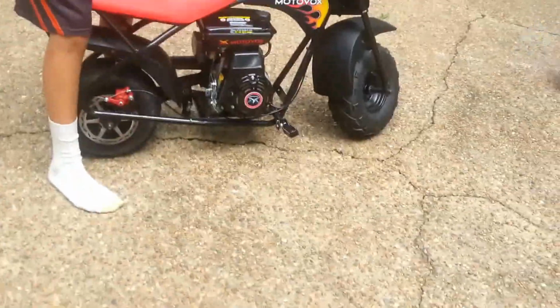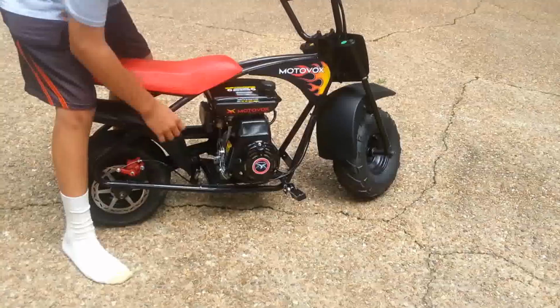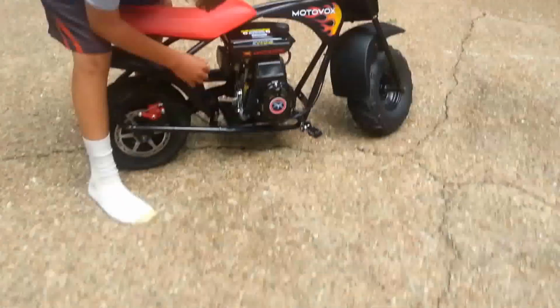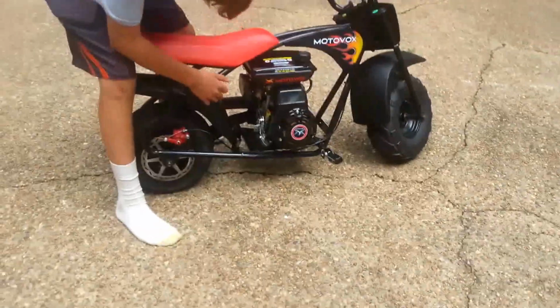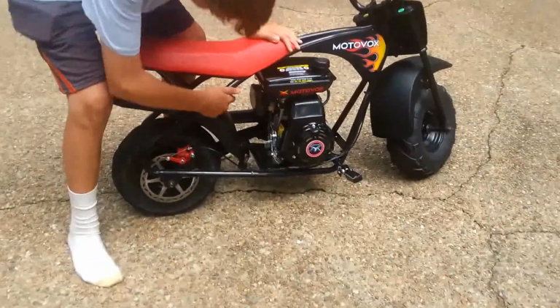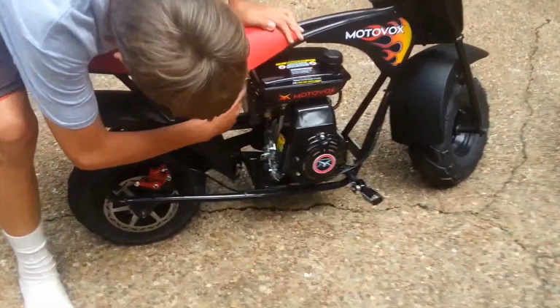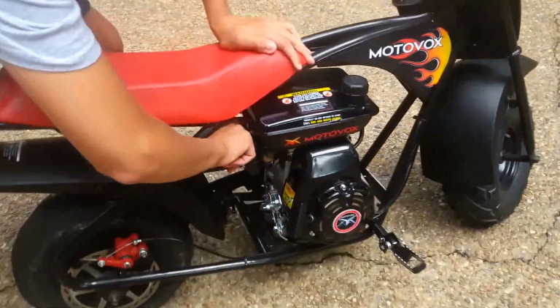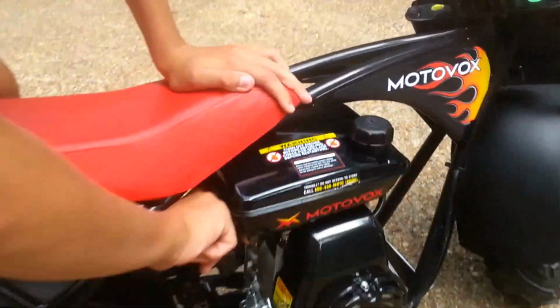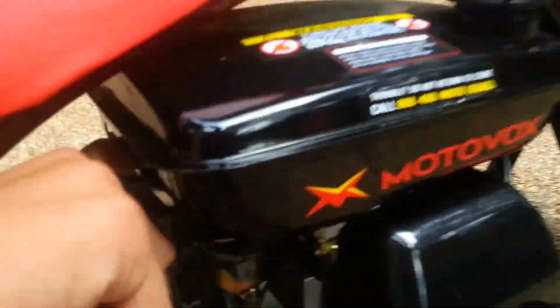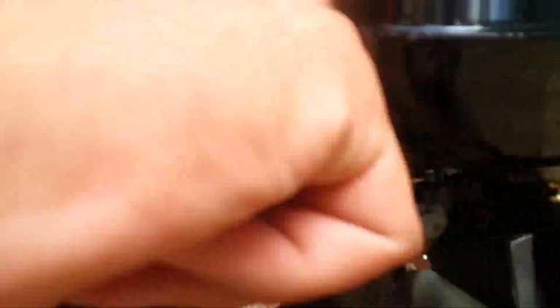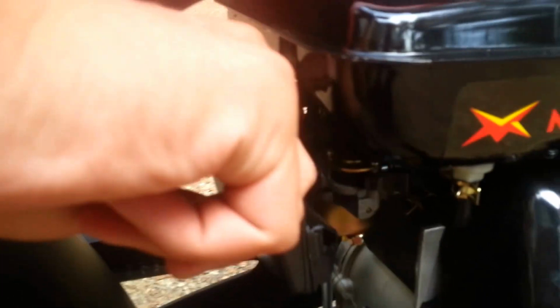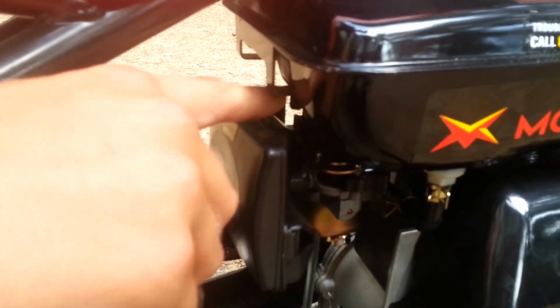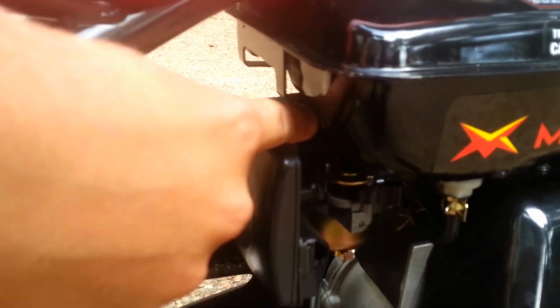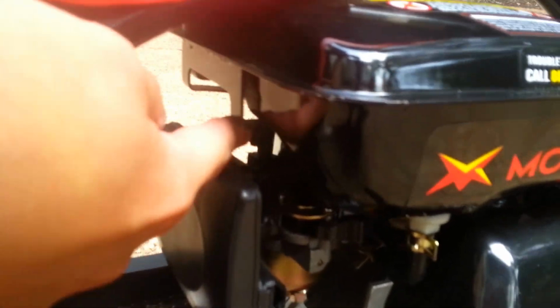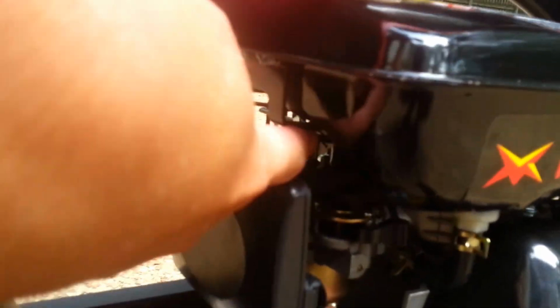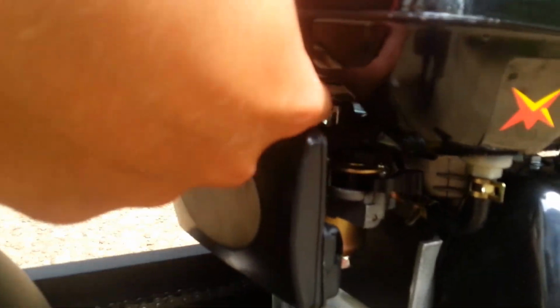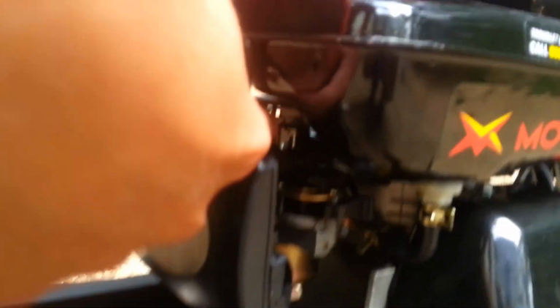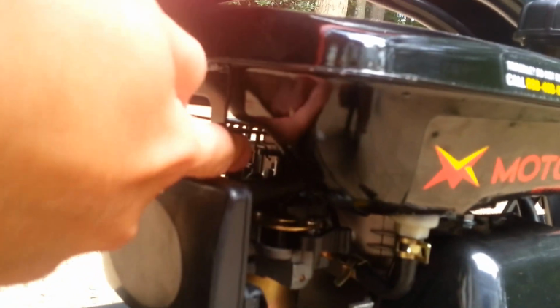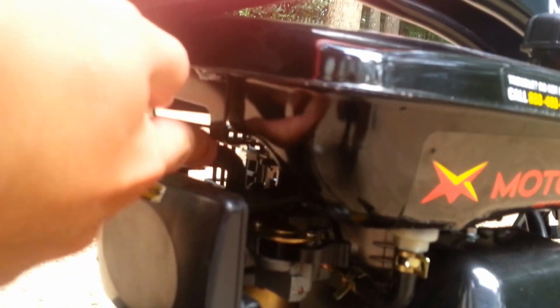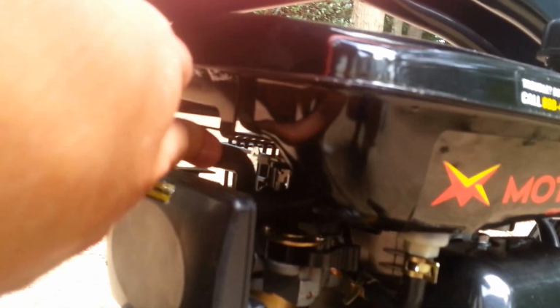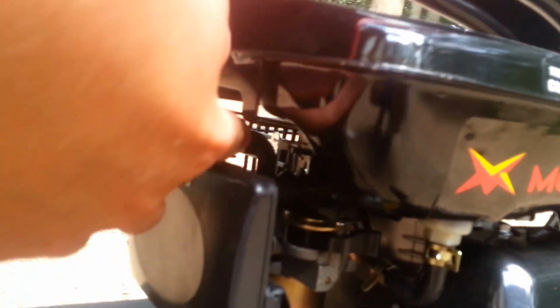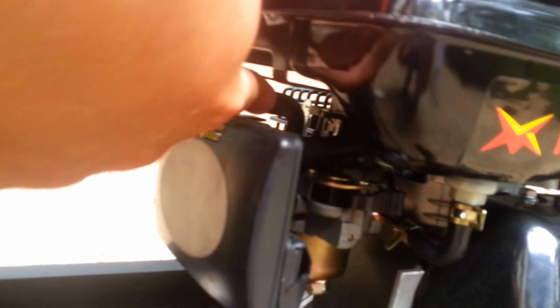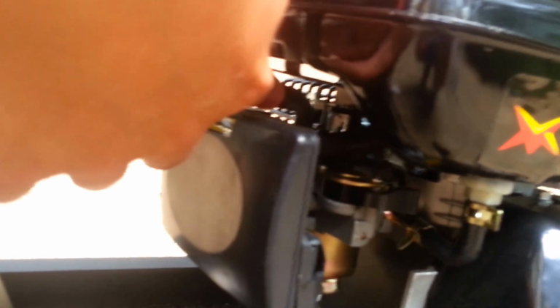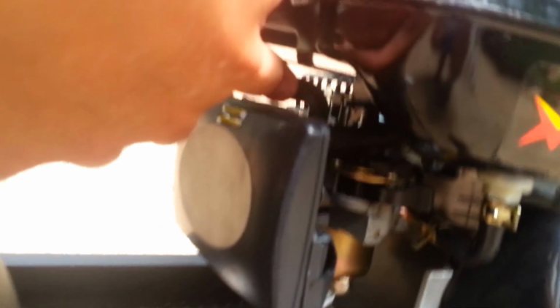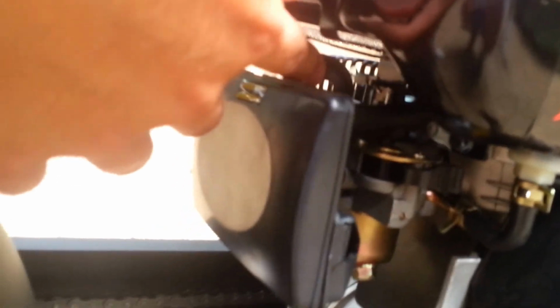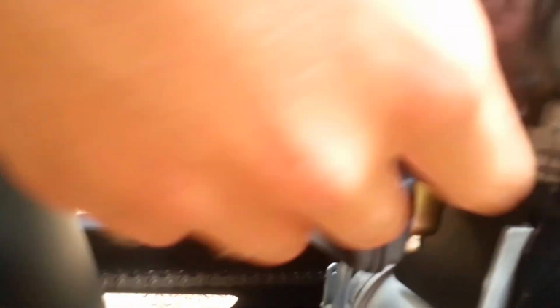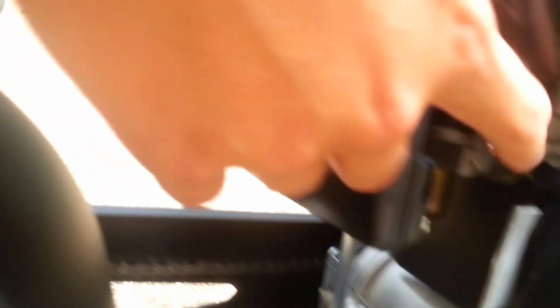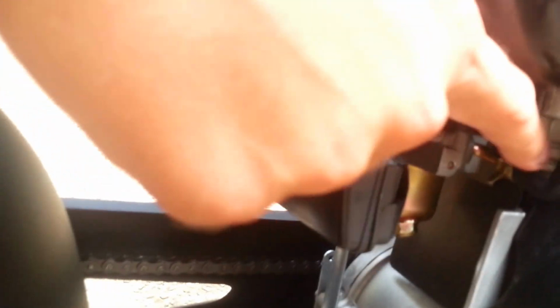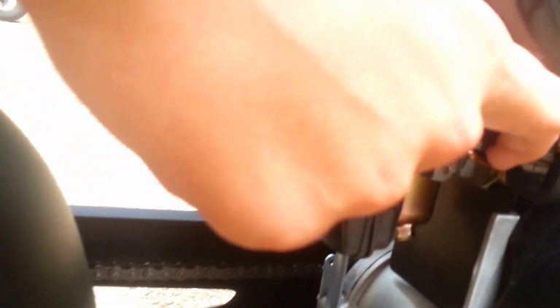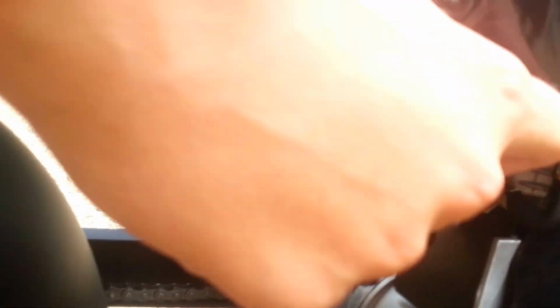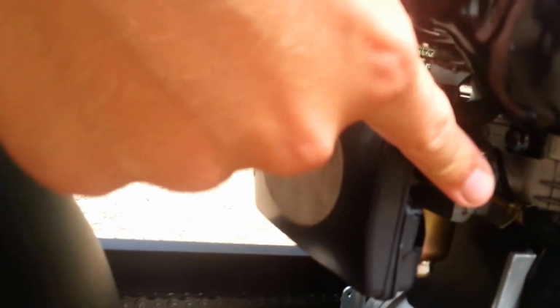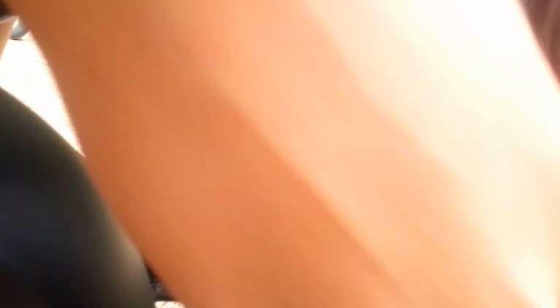Oh yeah, and also down here, here's a choke. You have to have it on start if it hasn't been used in the past two hours, or if it's already been used you need to put it on run. Also, right here is the gas on/off switch.